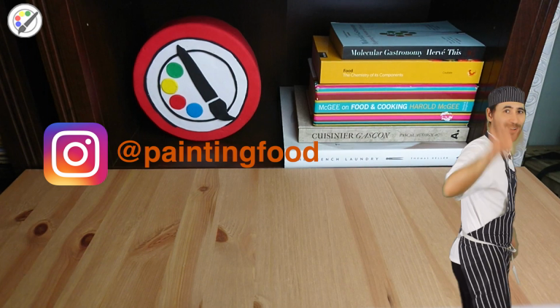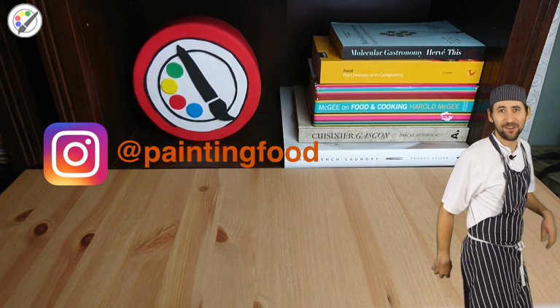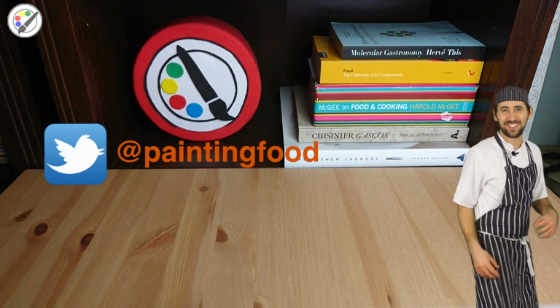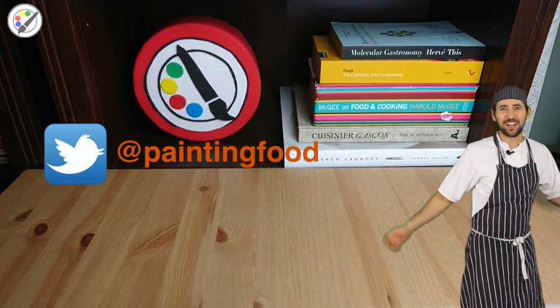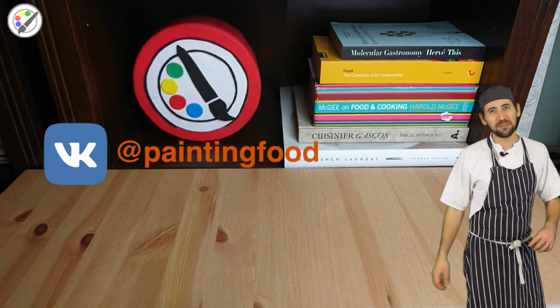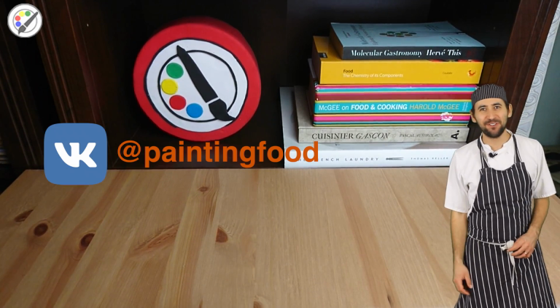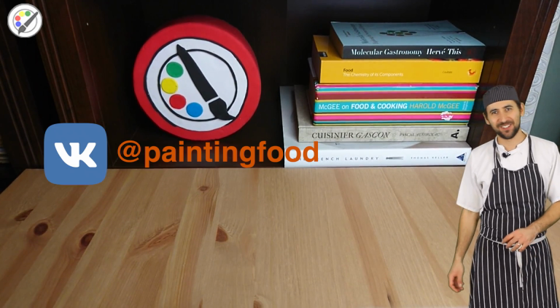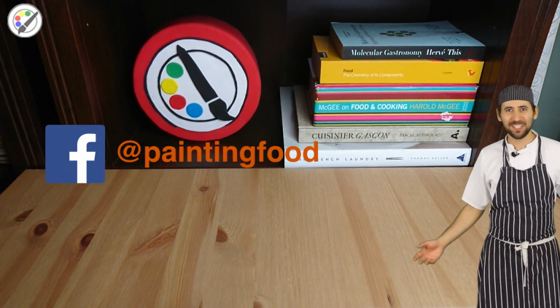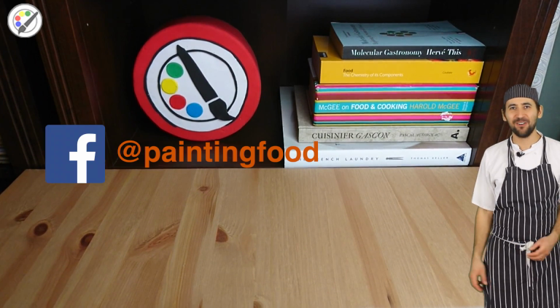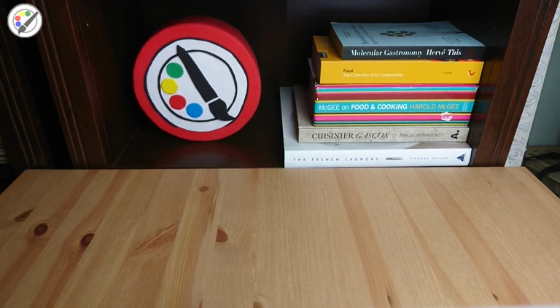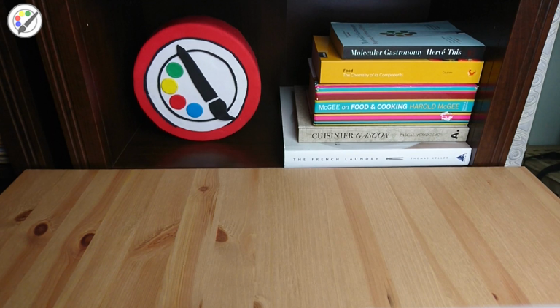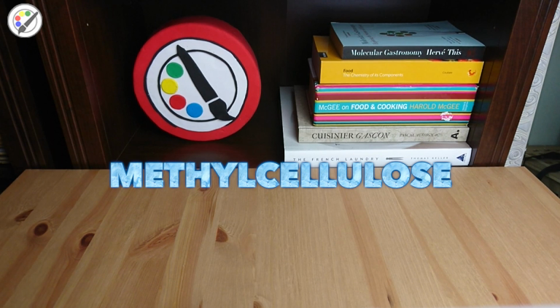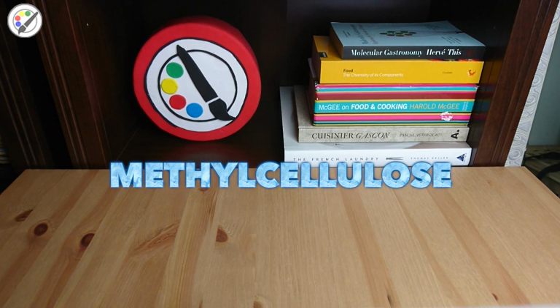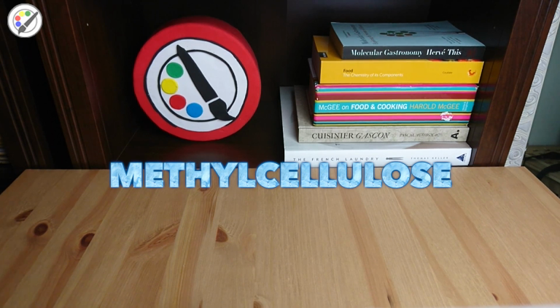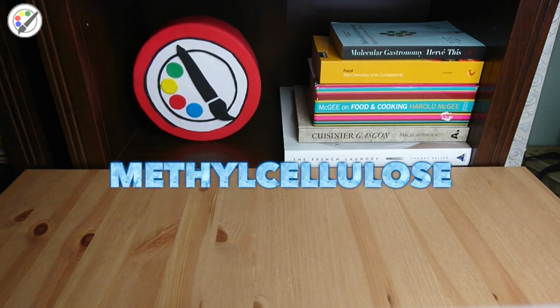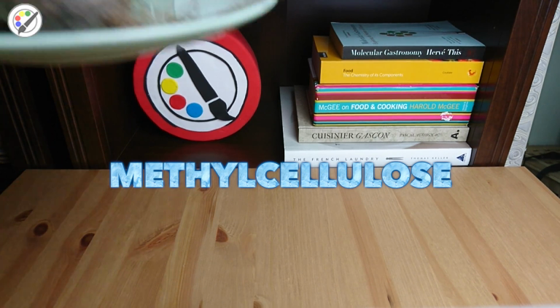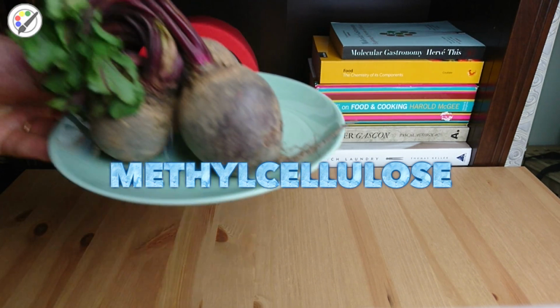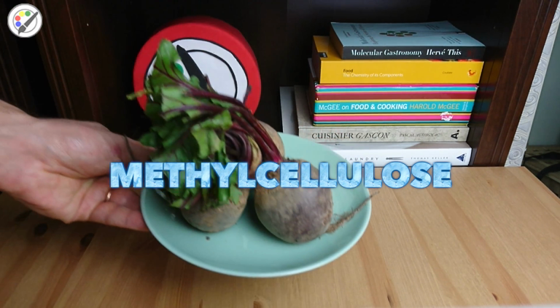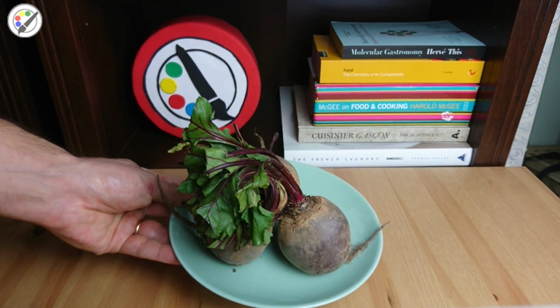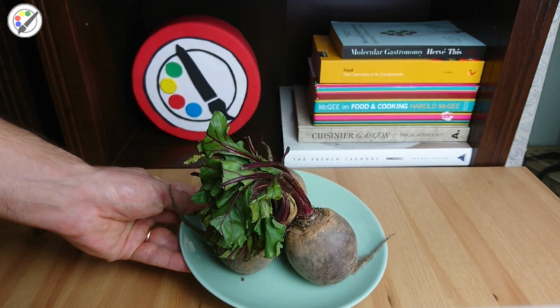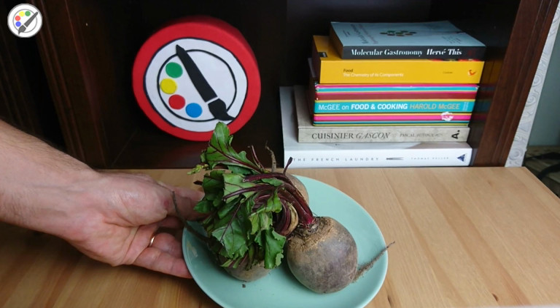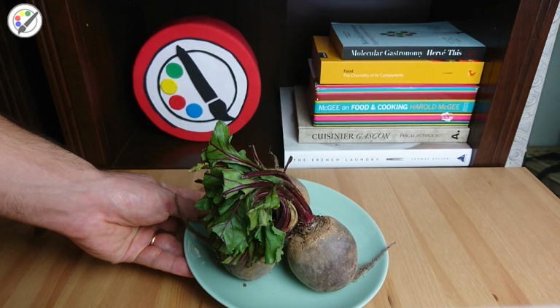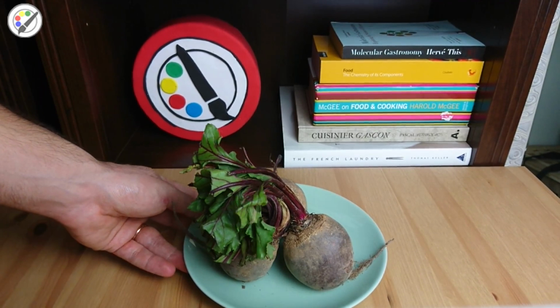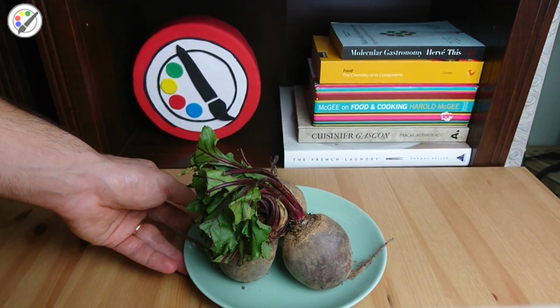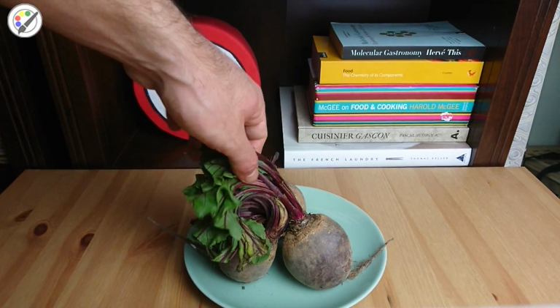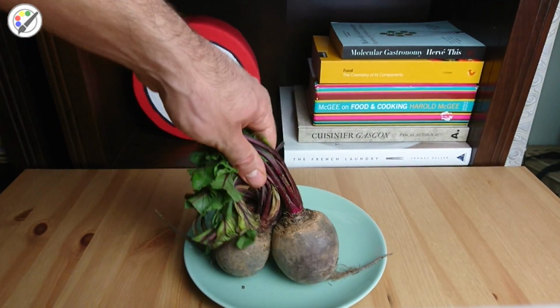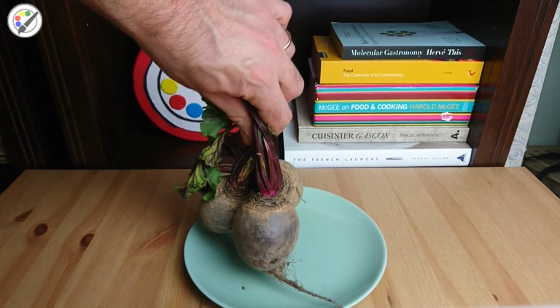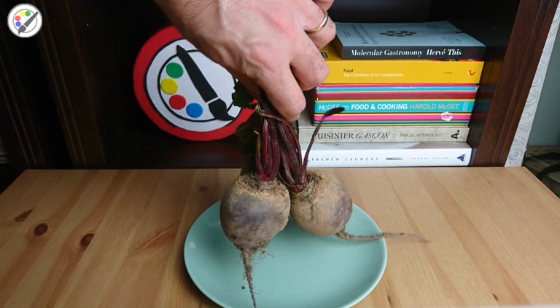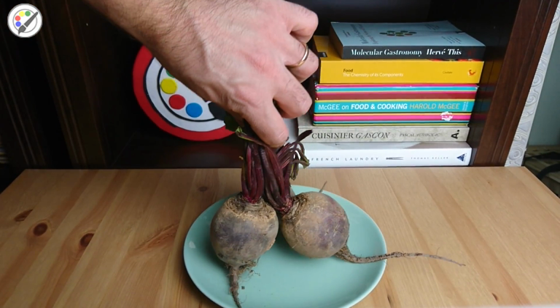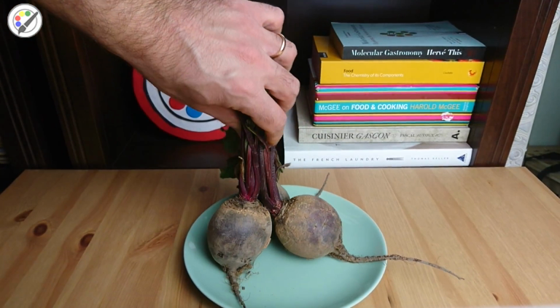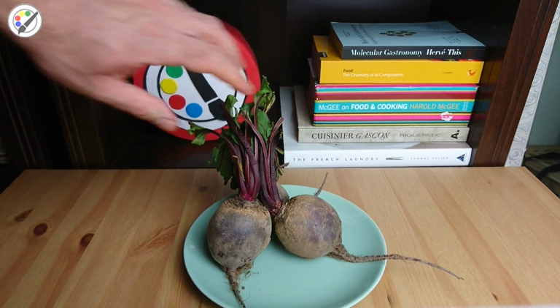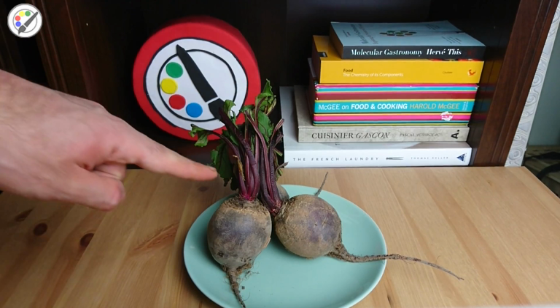Hello foodies! Welcome back to the Painting Food Channel! It's me, Nicolau. We're gonna be making a very unusual spaghetti using methylcellulose, also known as reverse gelatine. It gelifies when it's warmed up and it melts when it's cold.